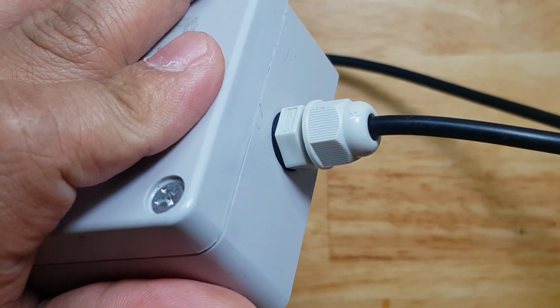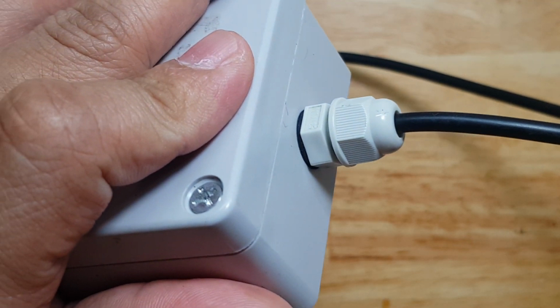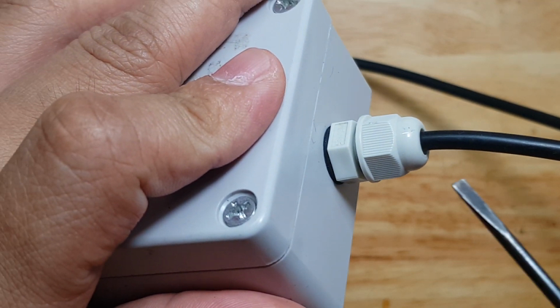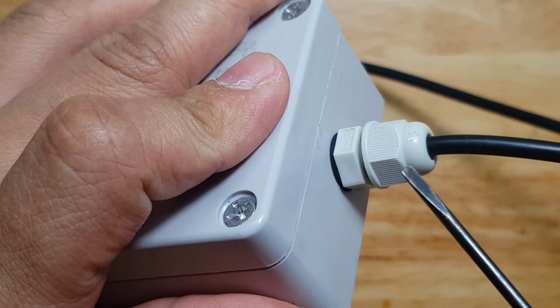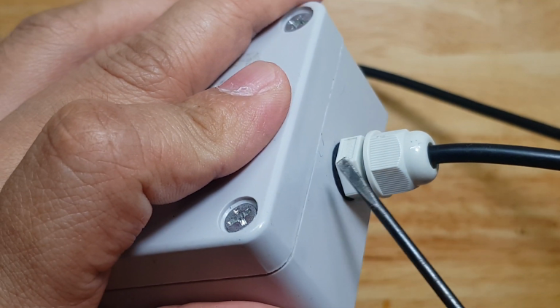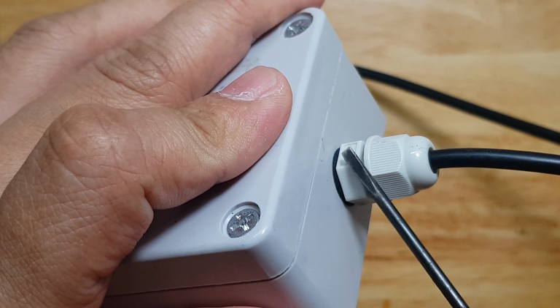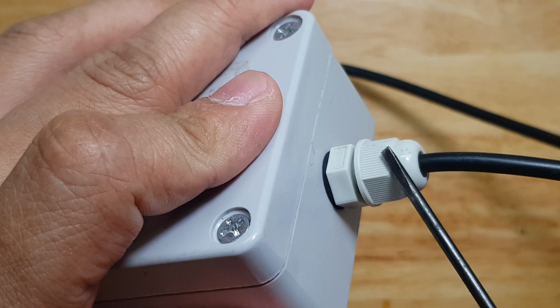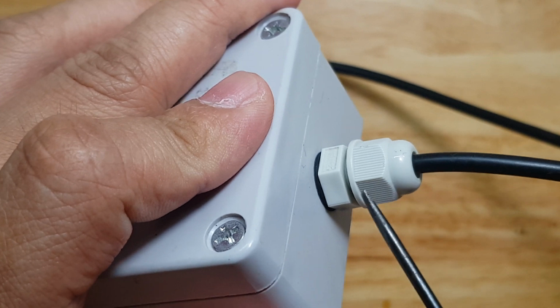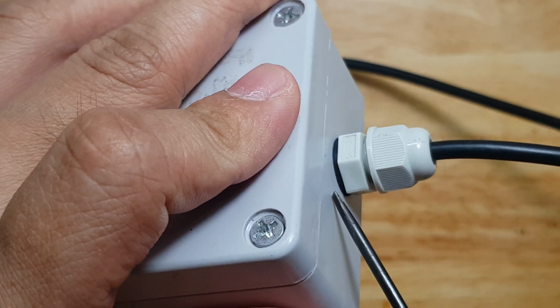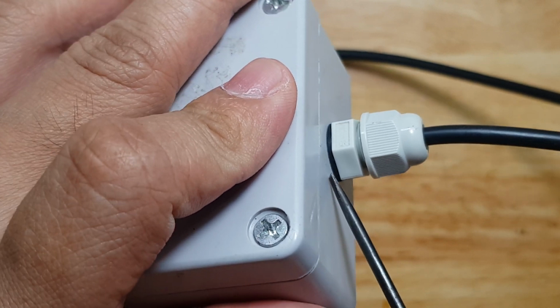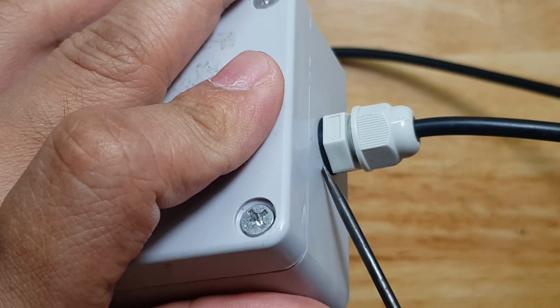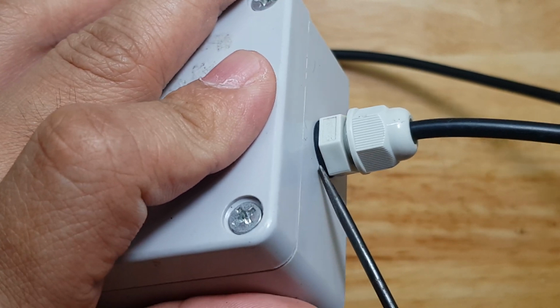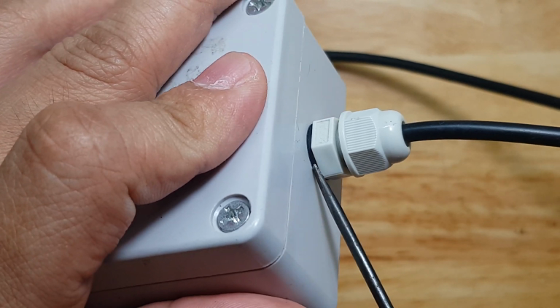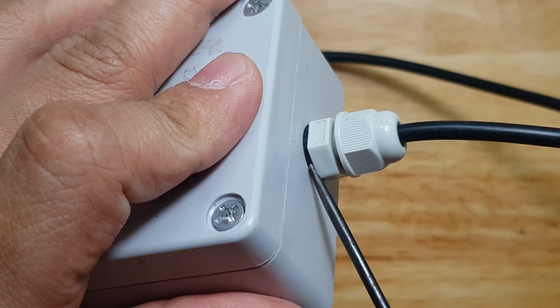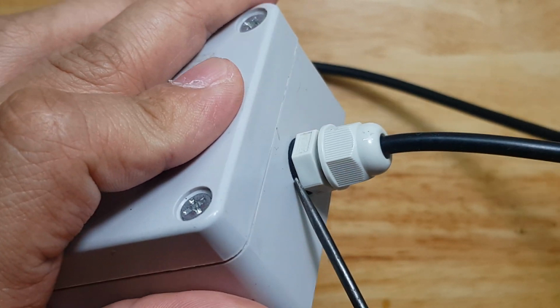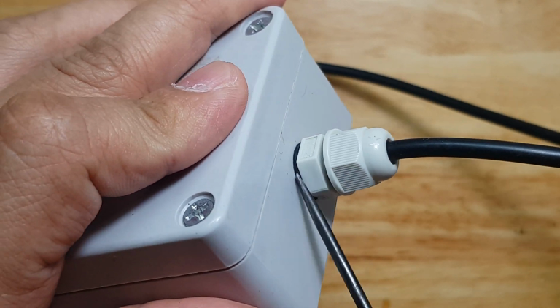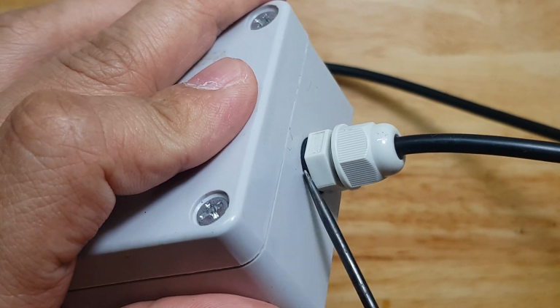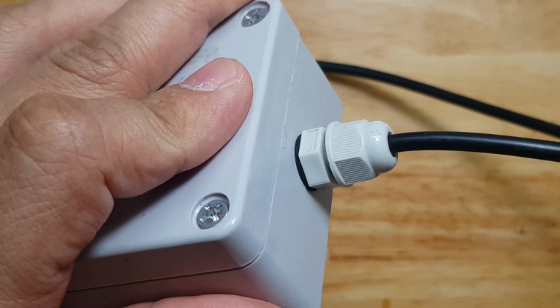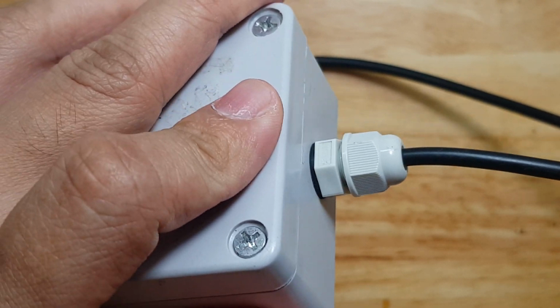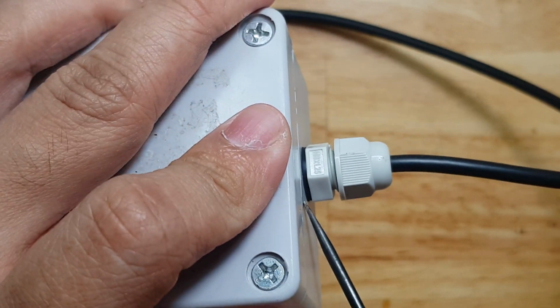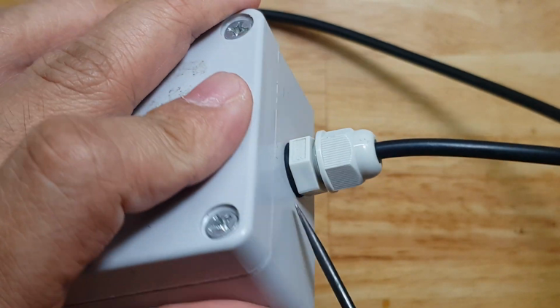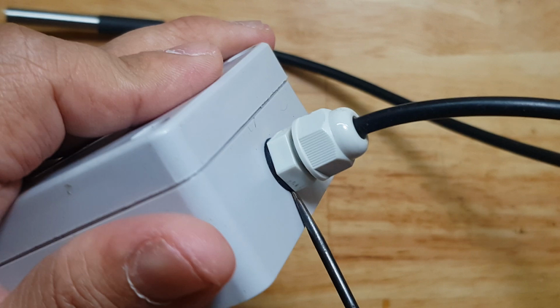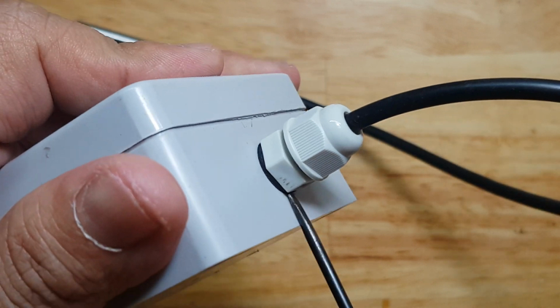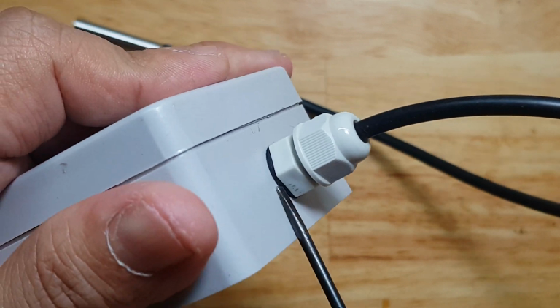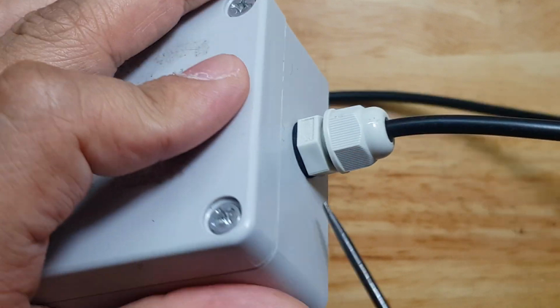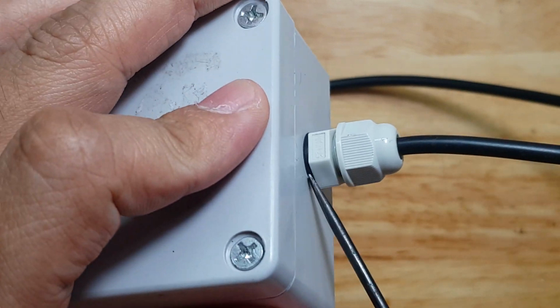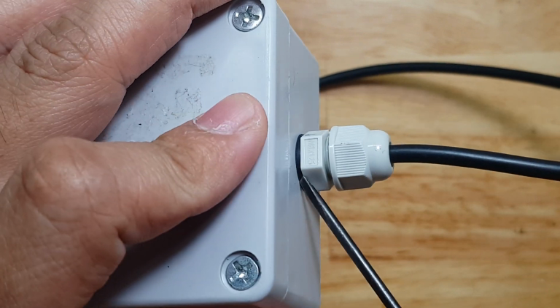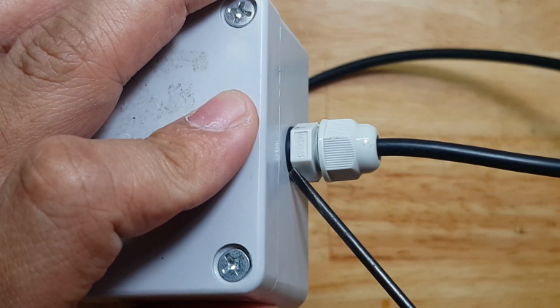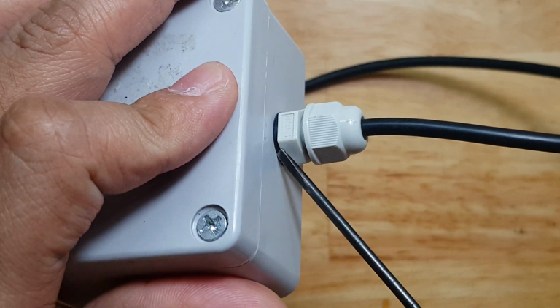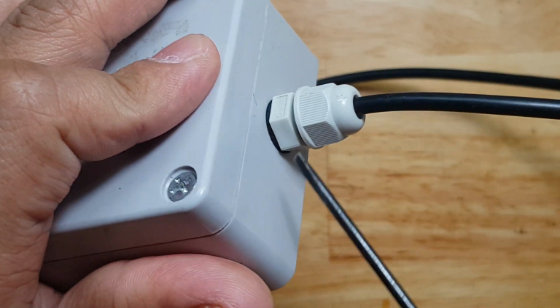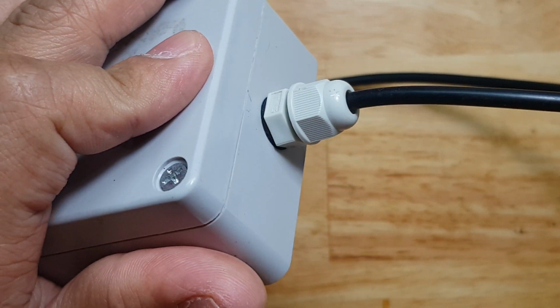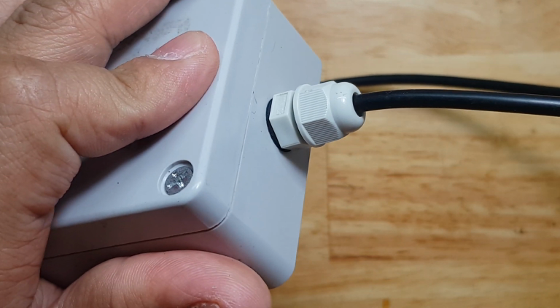As you see here, this cable gland has an O-ring. That O-ring prevents water from leaking inside the enclosure.